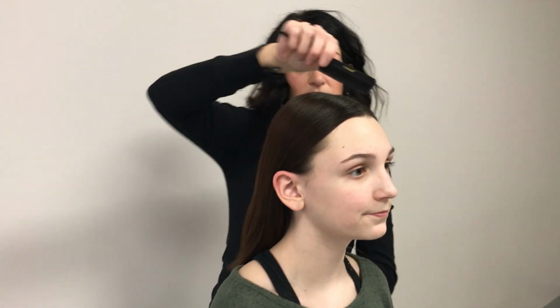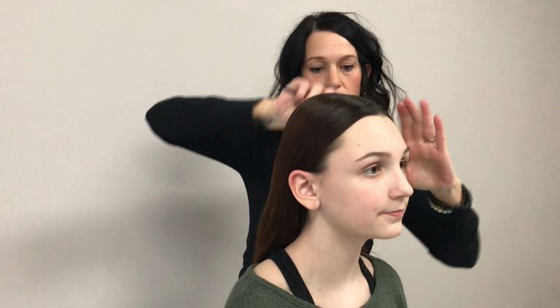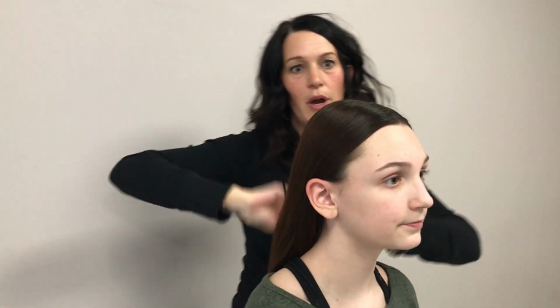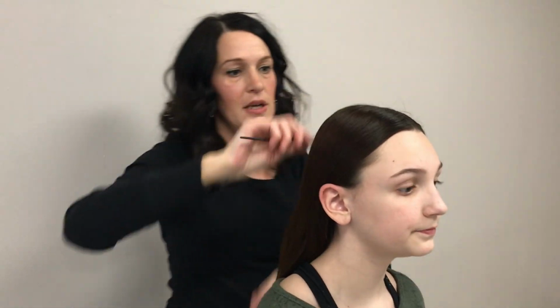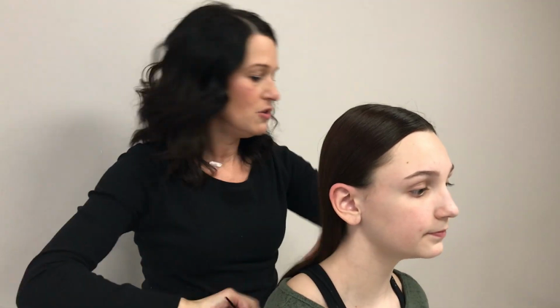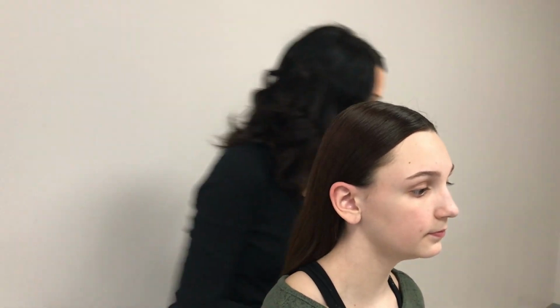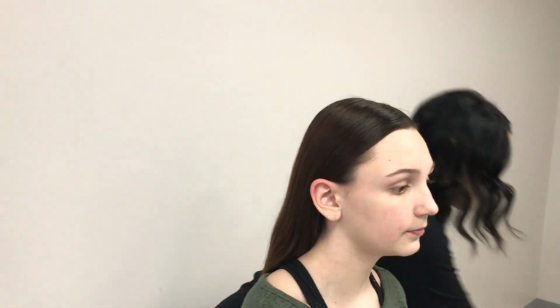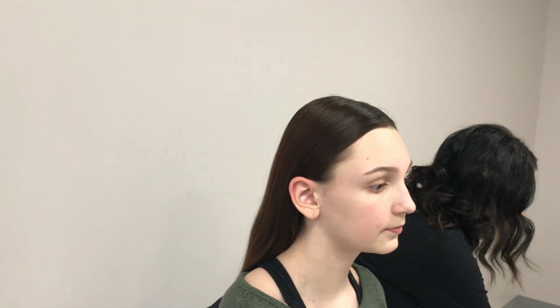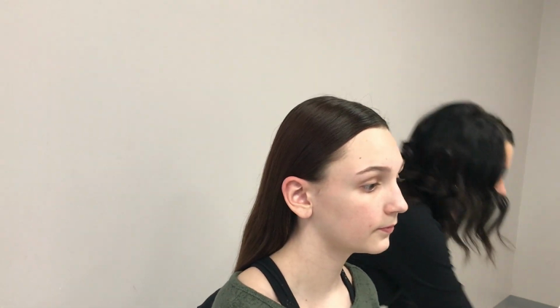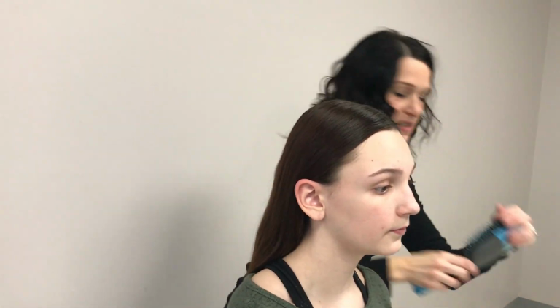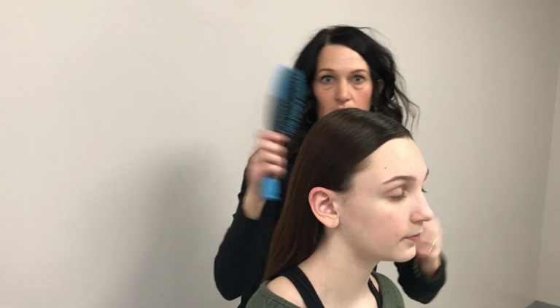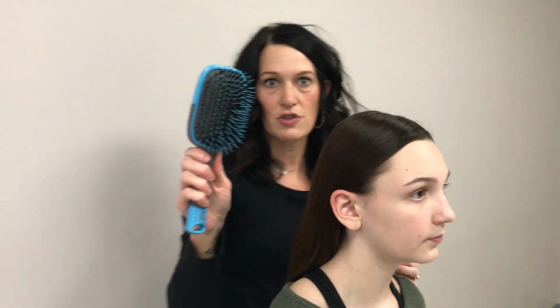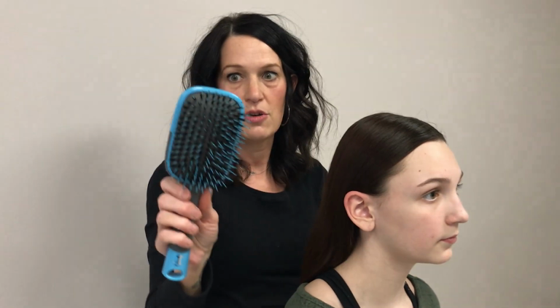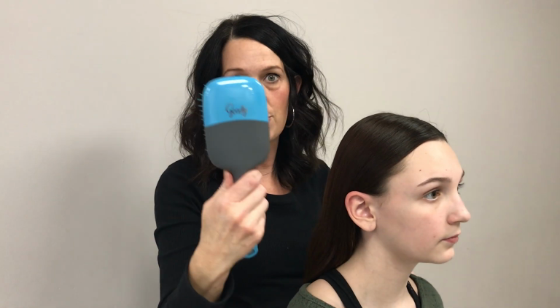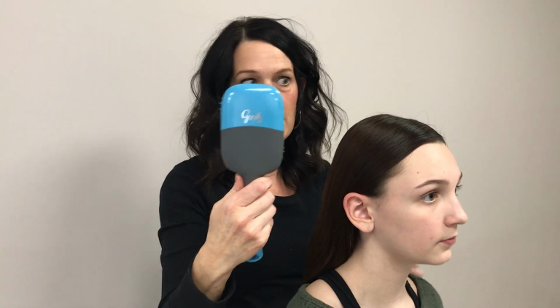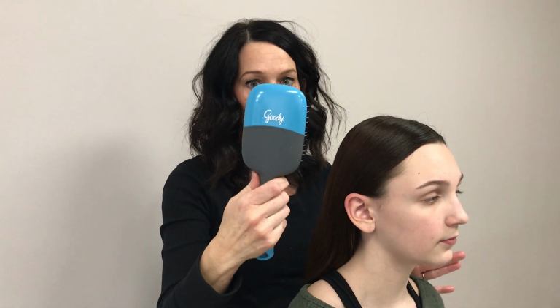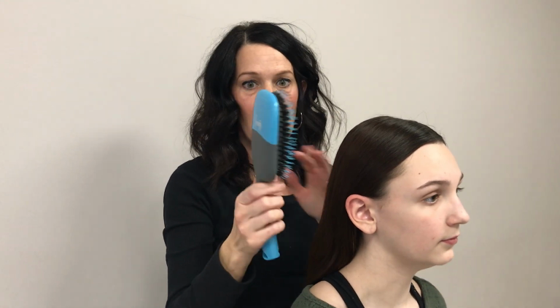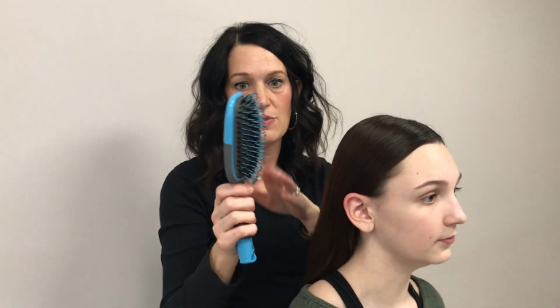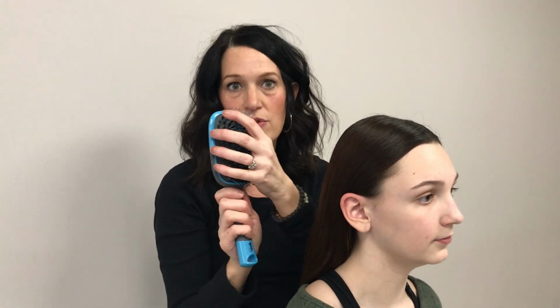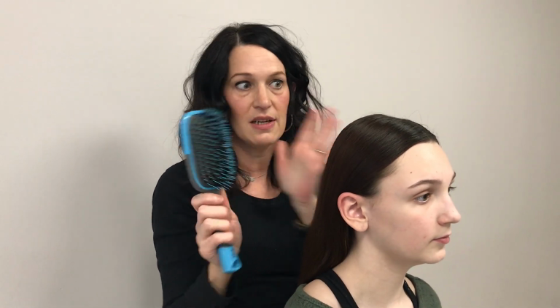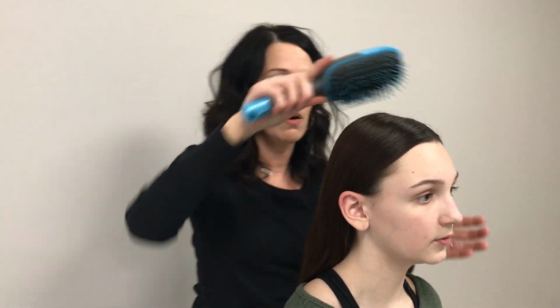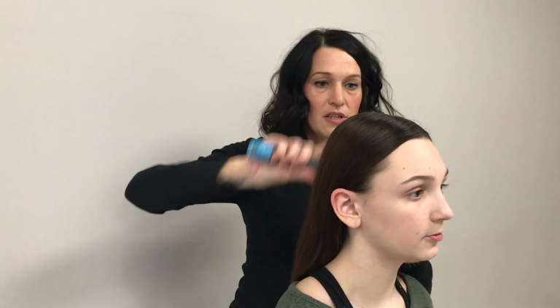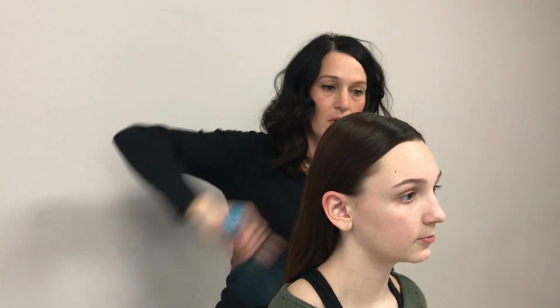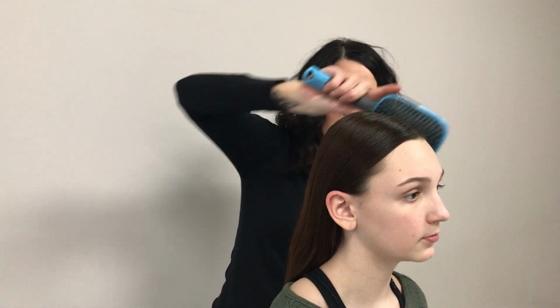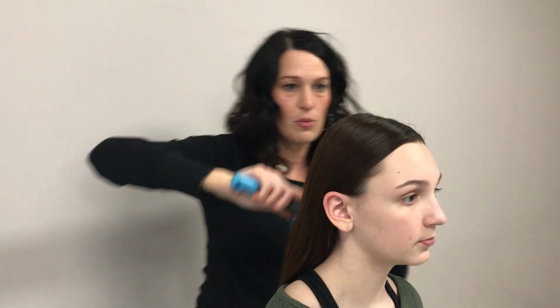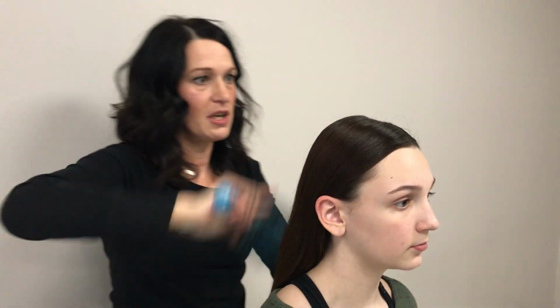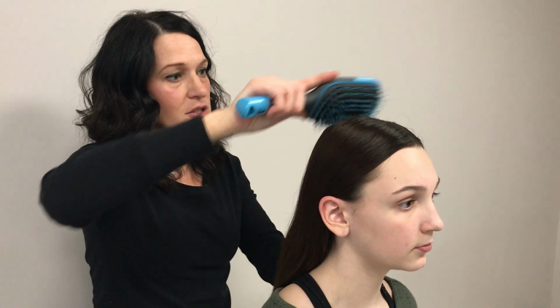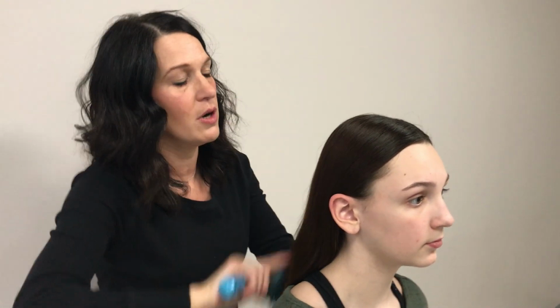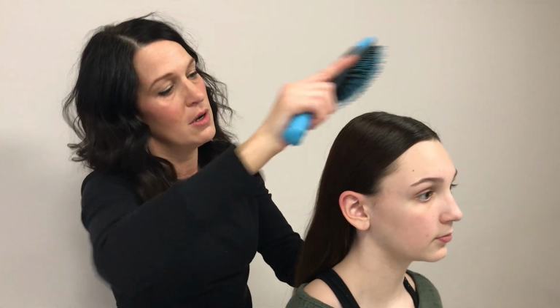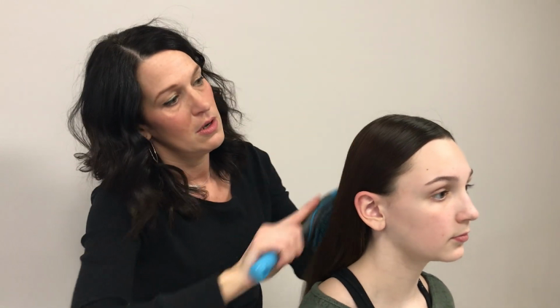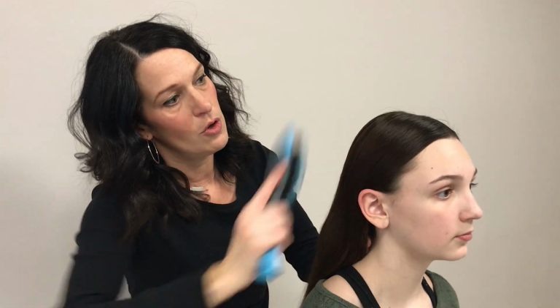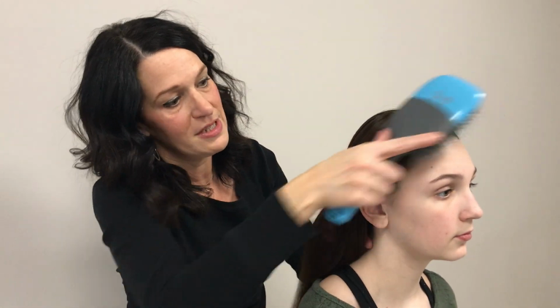Once you get your part in, you can start brushing. This is just a Goody brush by Goody Brand at Walgreens — it has smoothing bristles in it as well. So you can just start brushing it into your low ponytail.